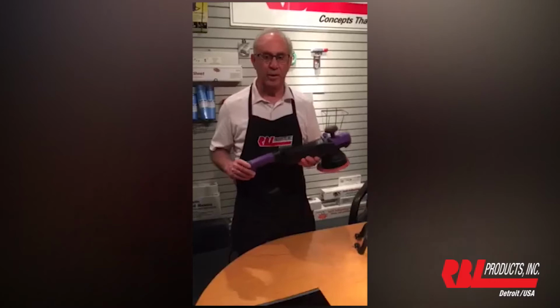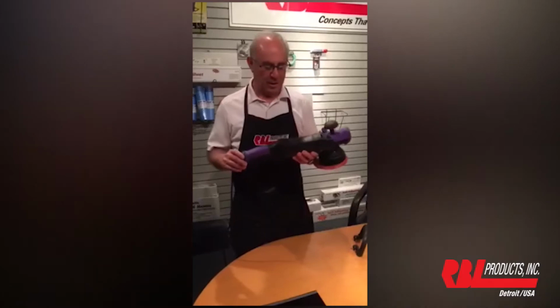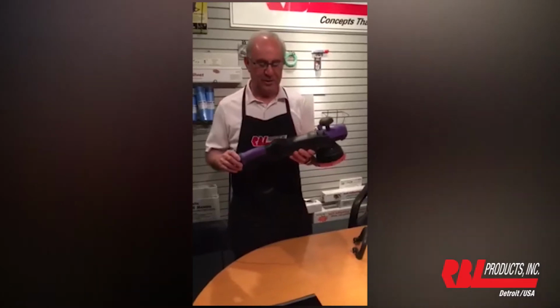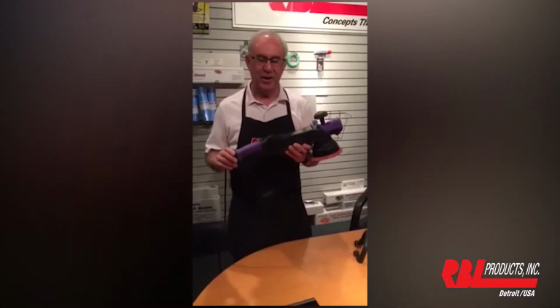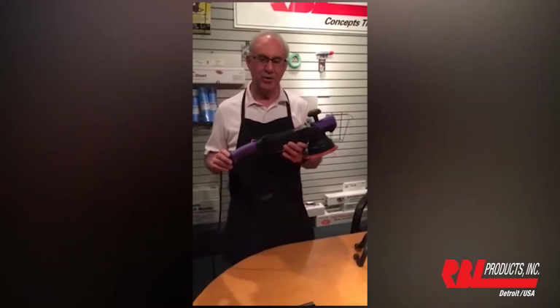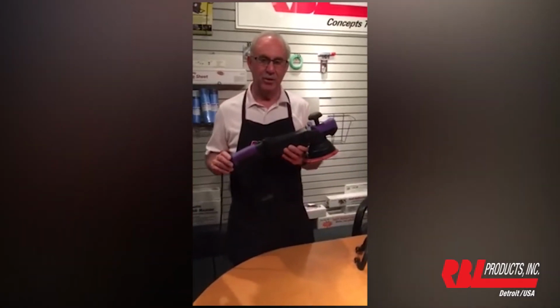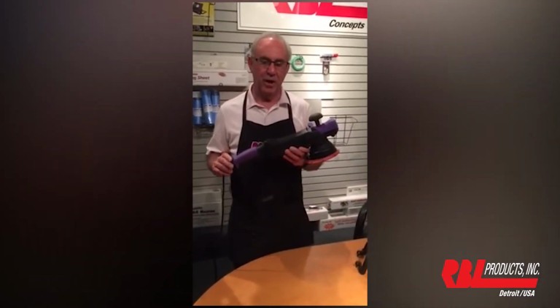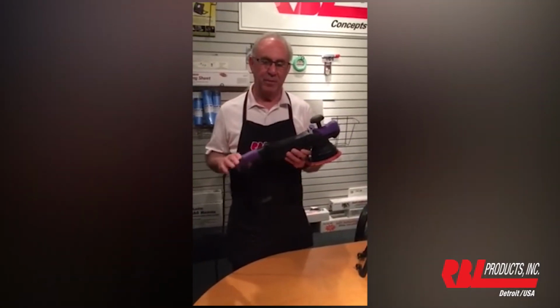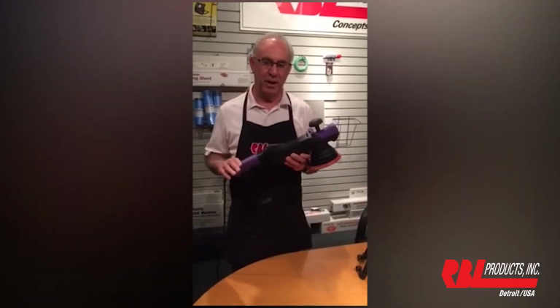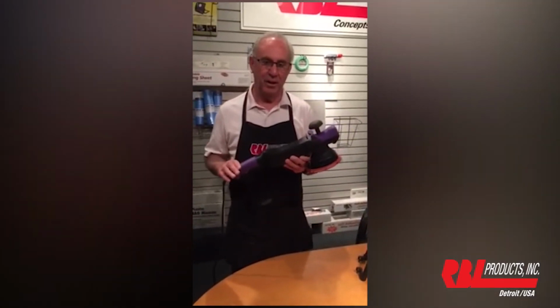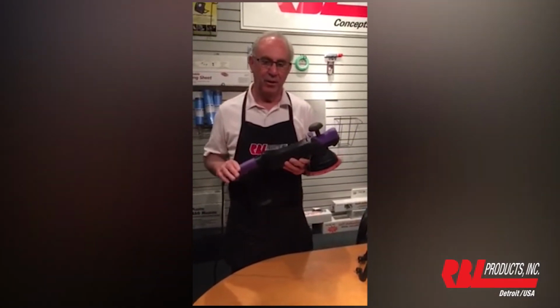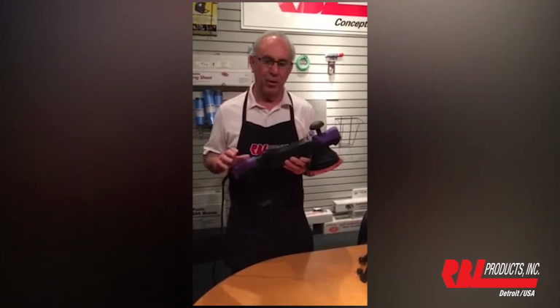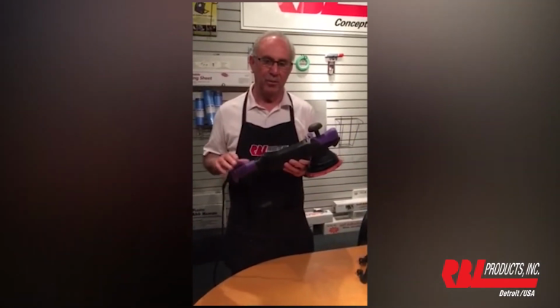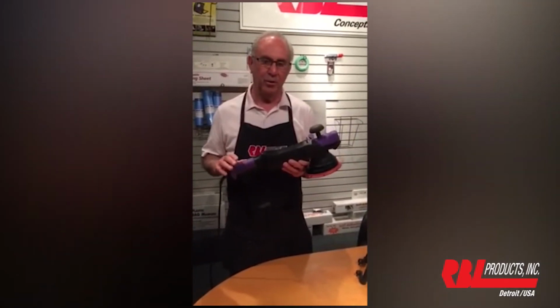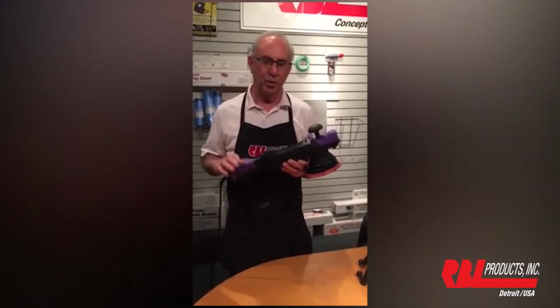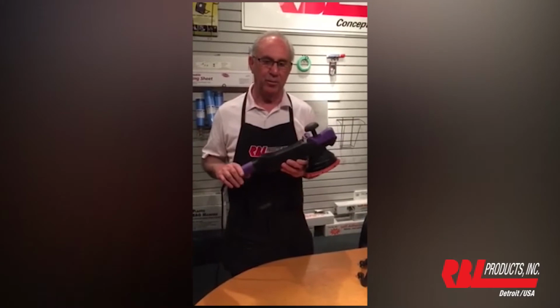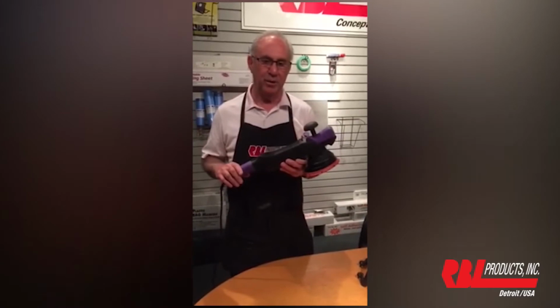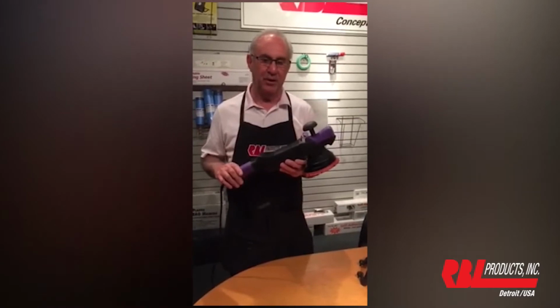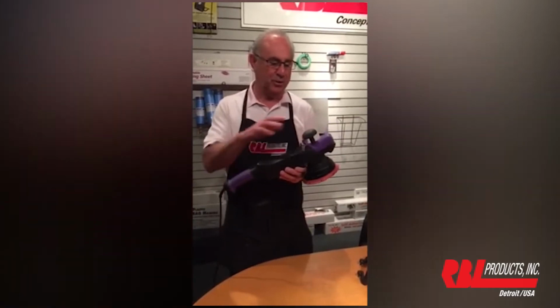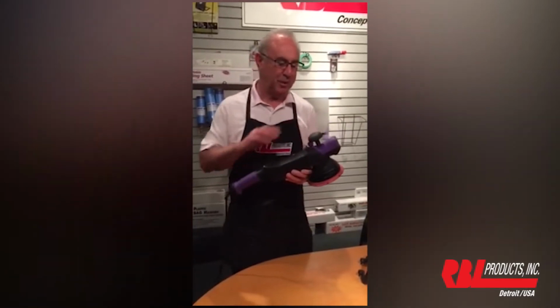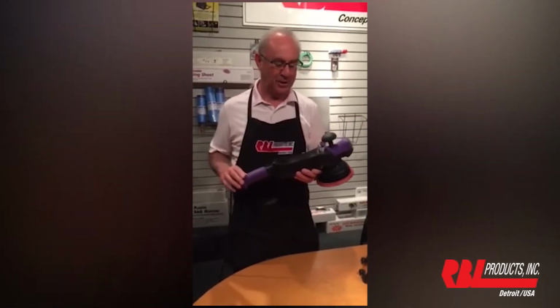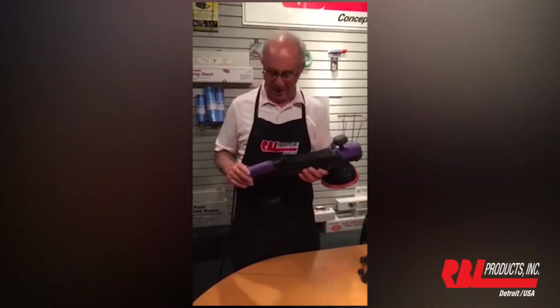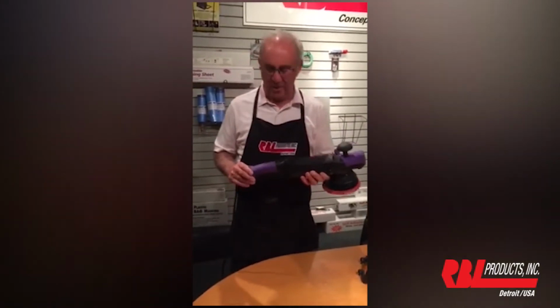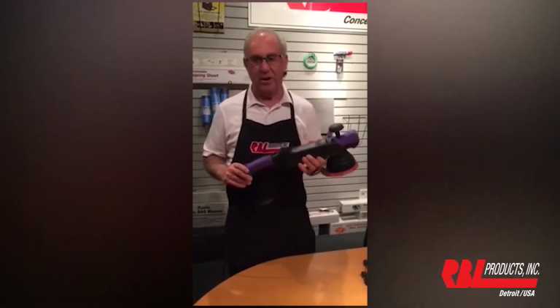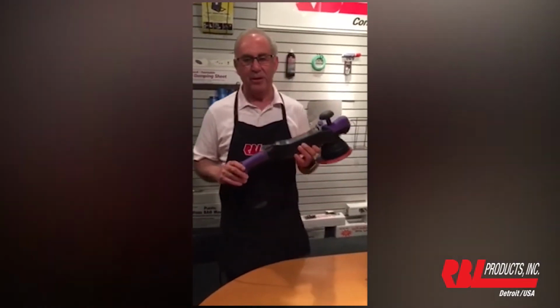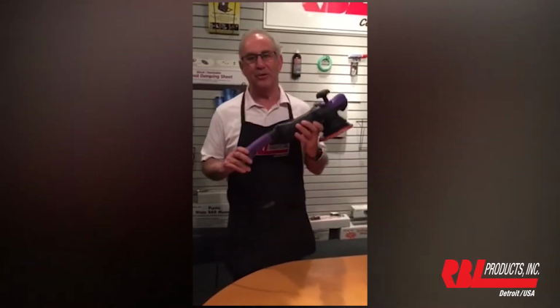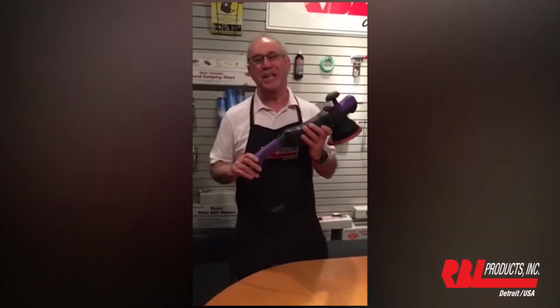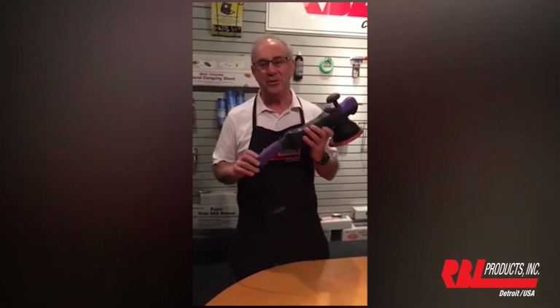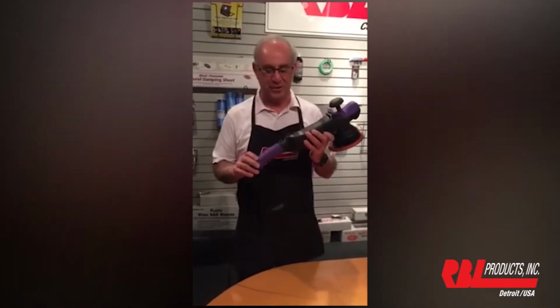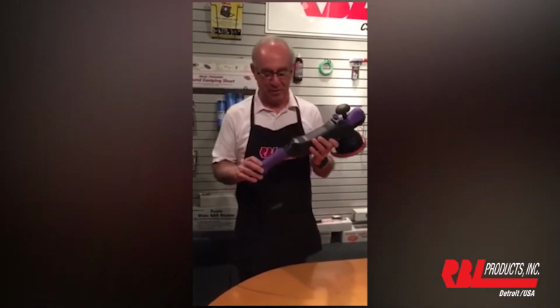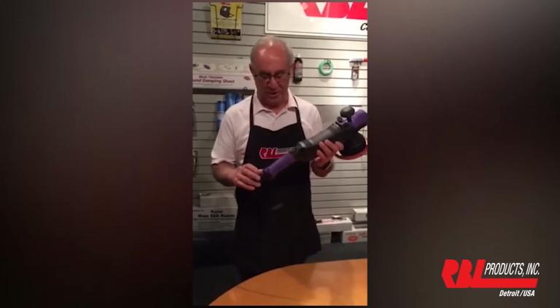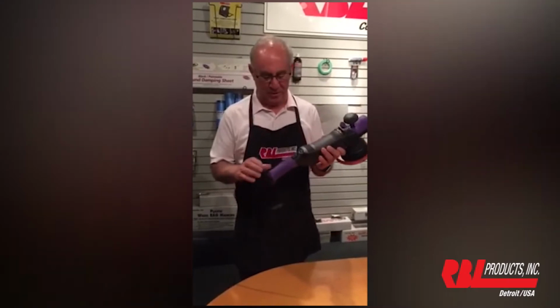This is our new RBL Random Orbital 21 millimeter polisher with inspection light. We have a couple of industry firsts that I want to share with you.